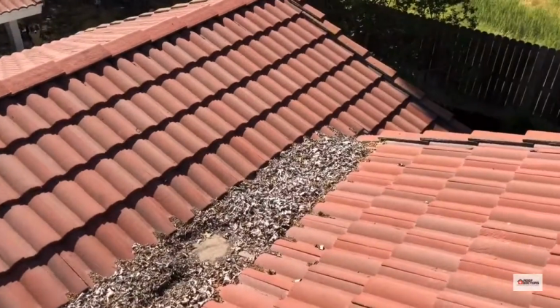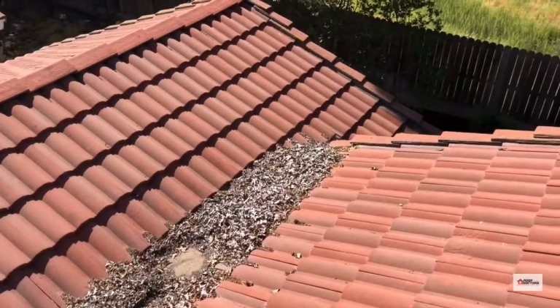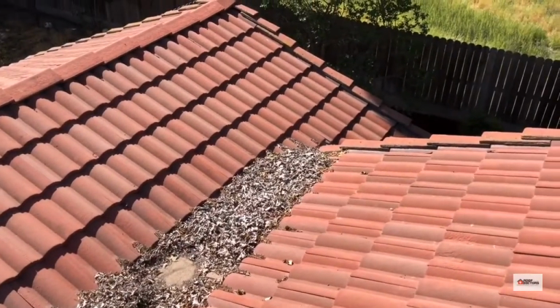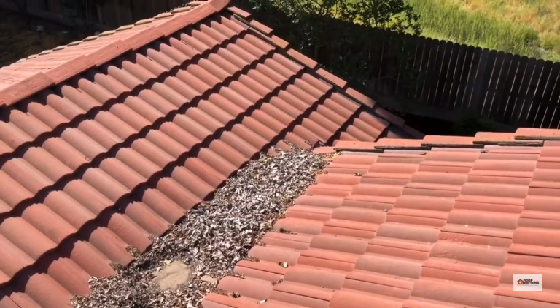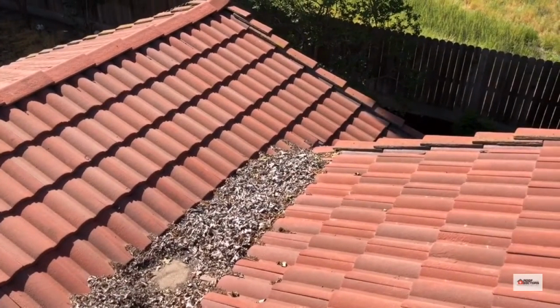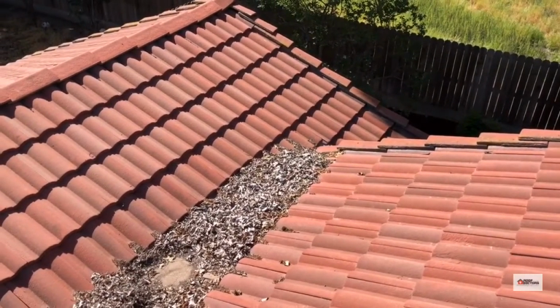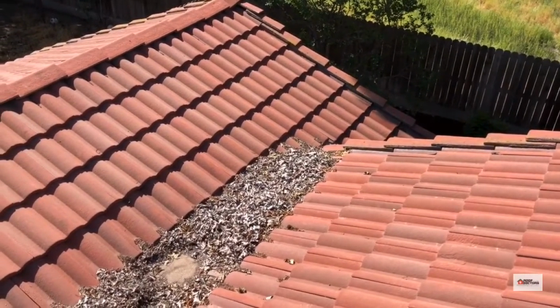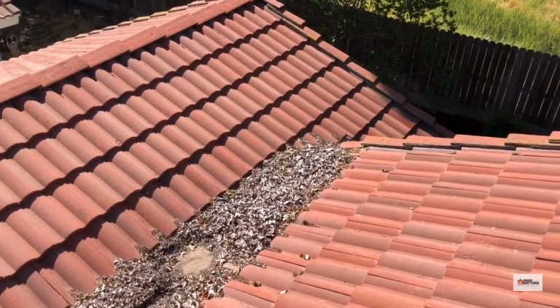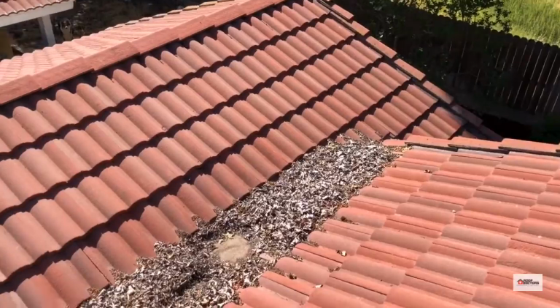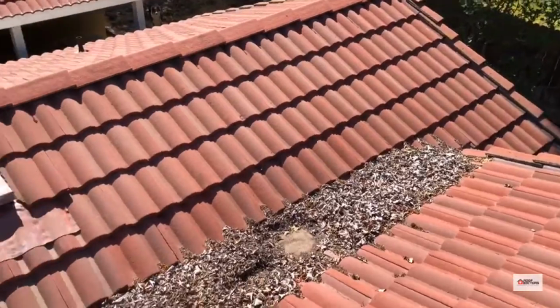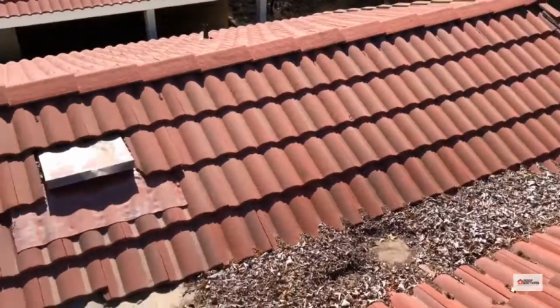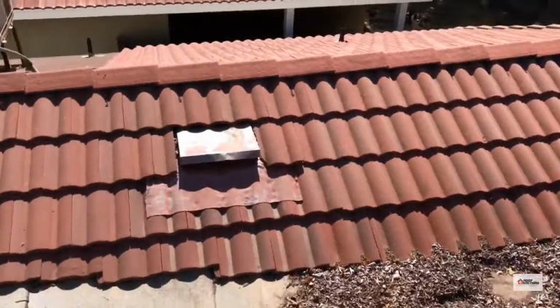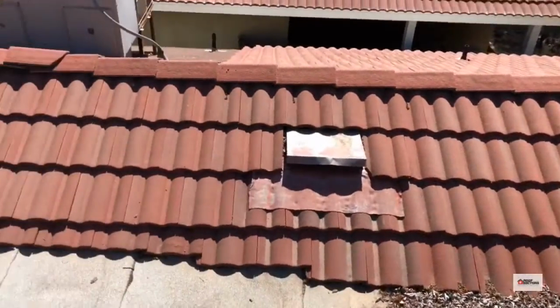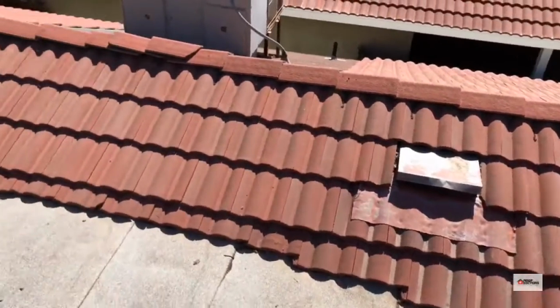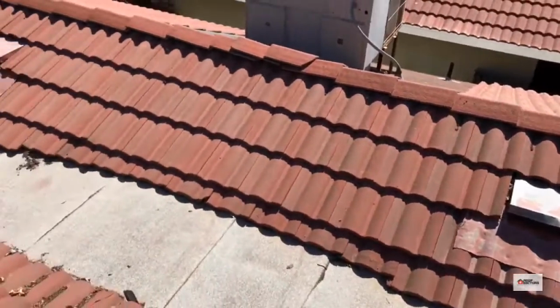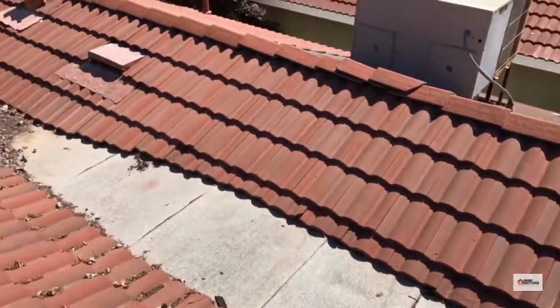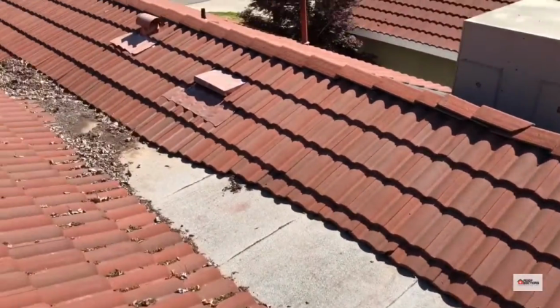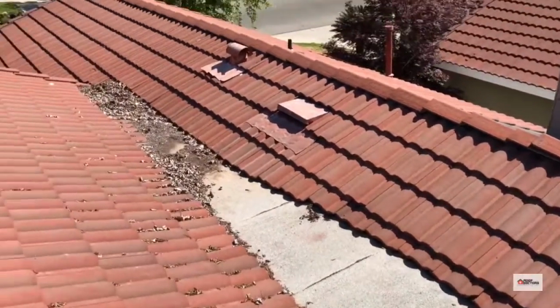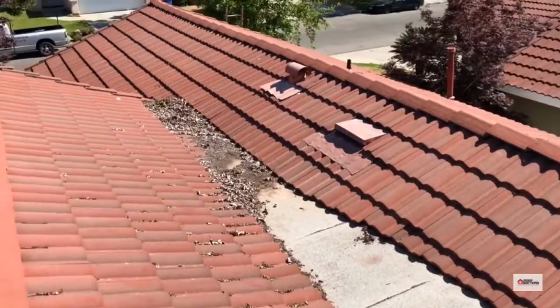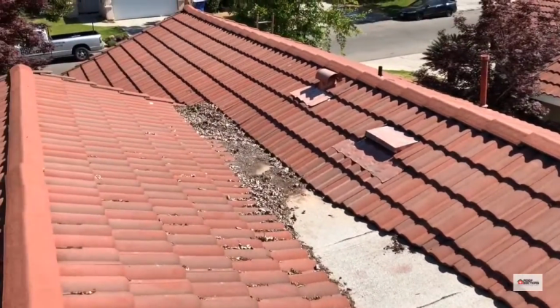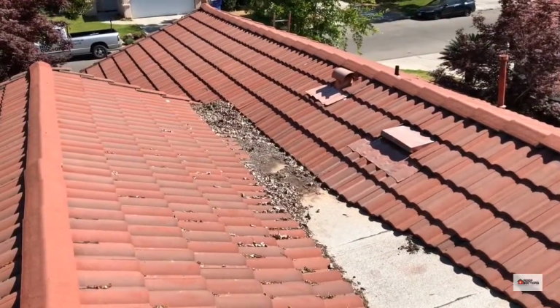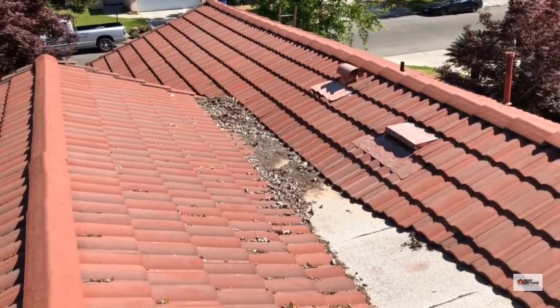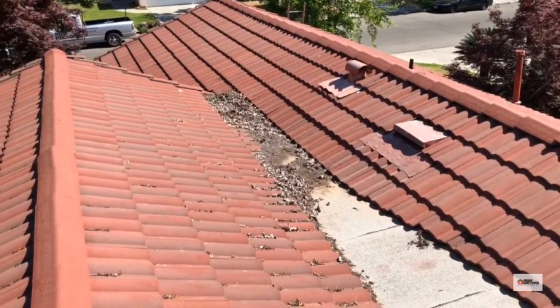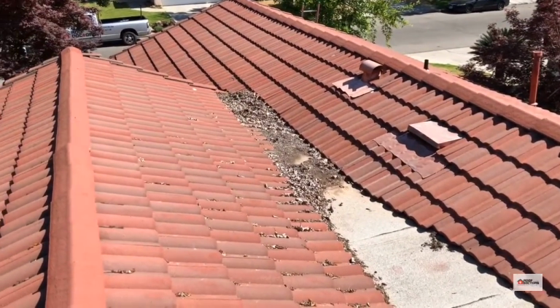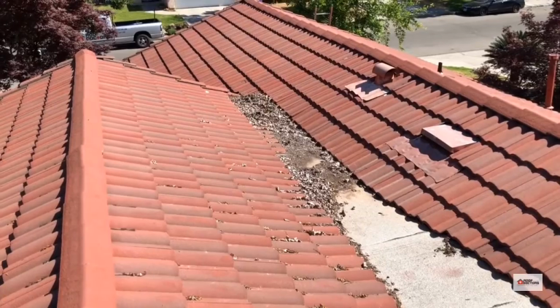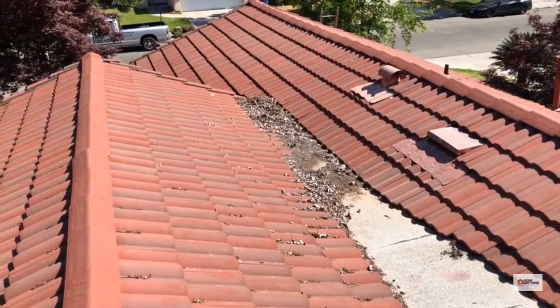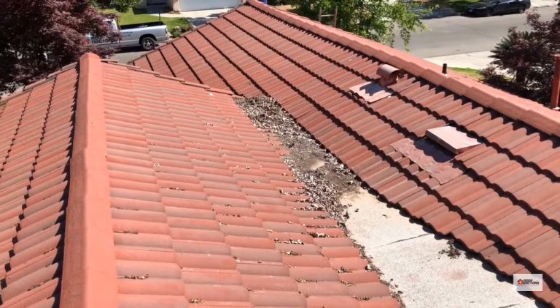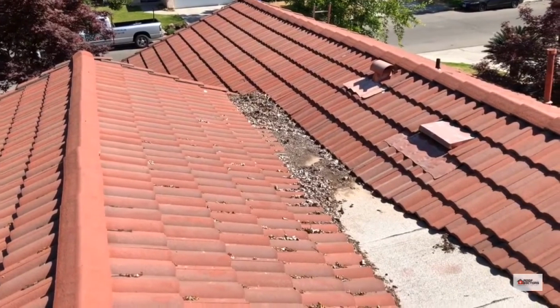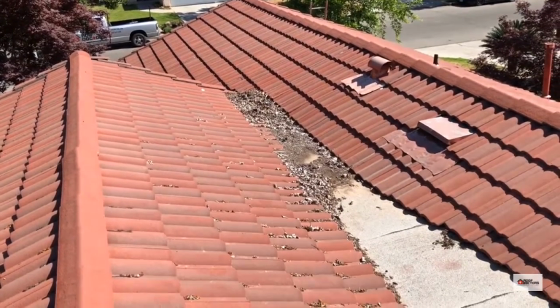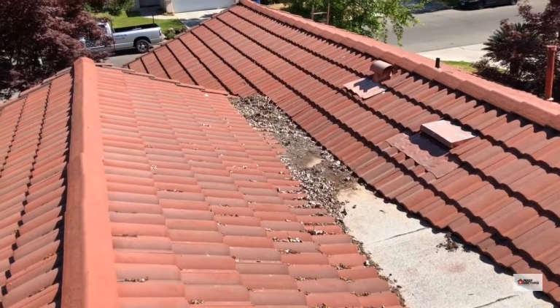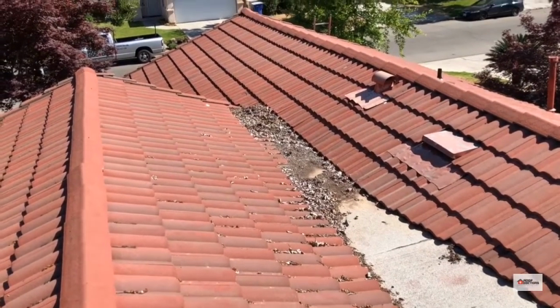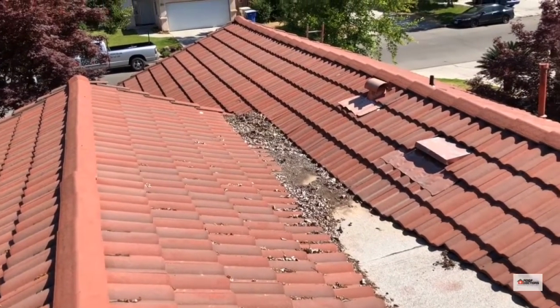It's getting near the end of its life. The problem is all the debris in there, and I can't stress enough to homeowners with tile roofs — you've got to keep the debris off the roofs, because that's what's going to cause your leaks.